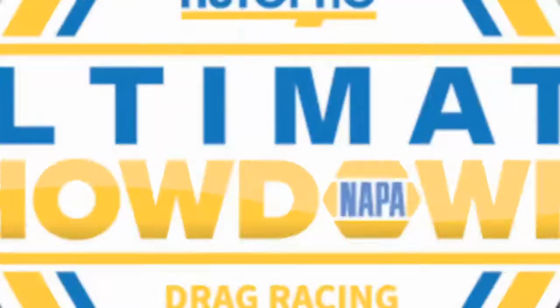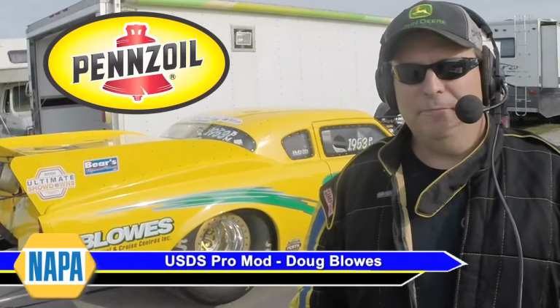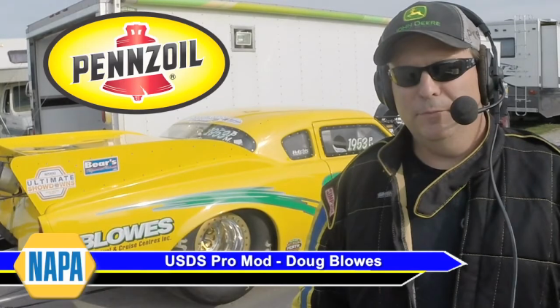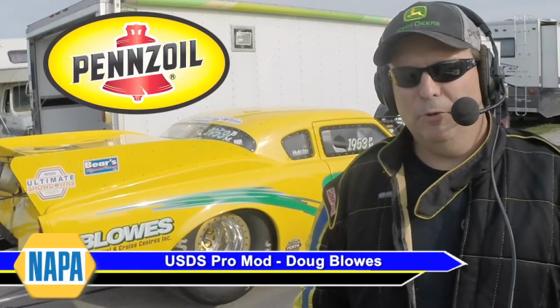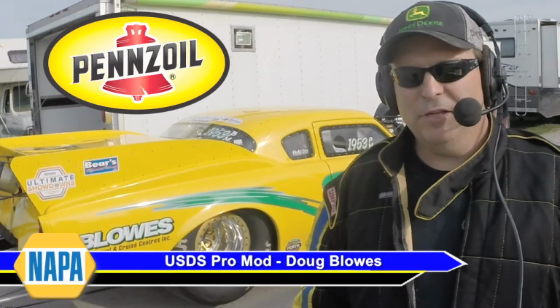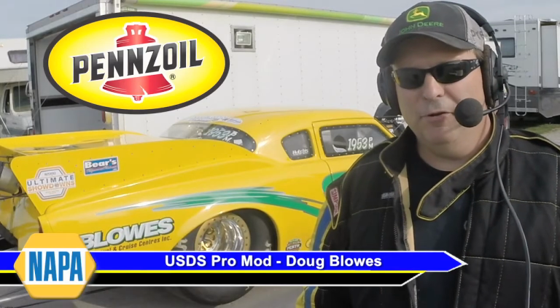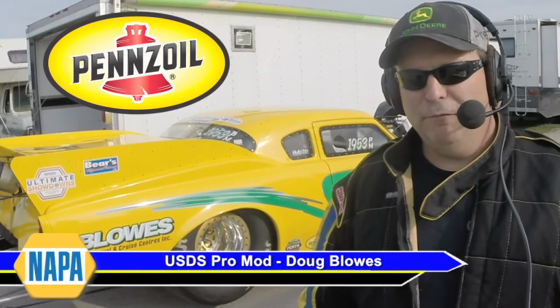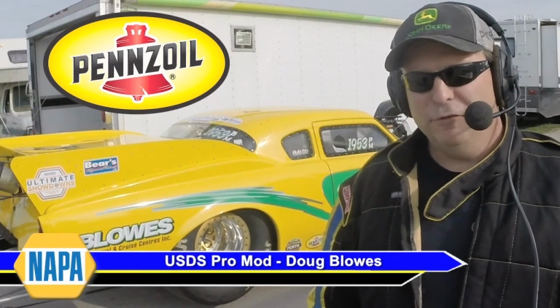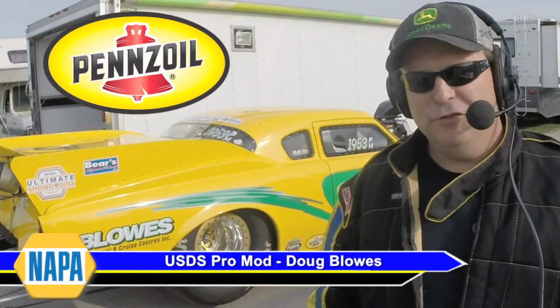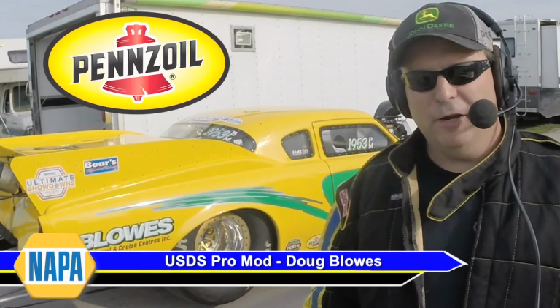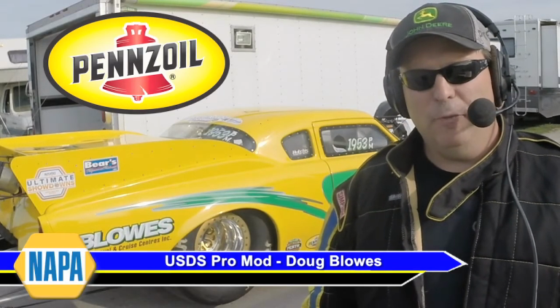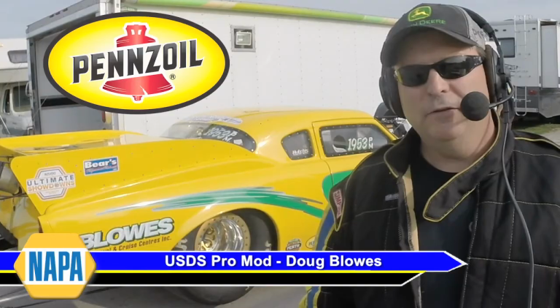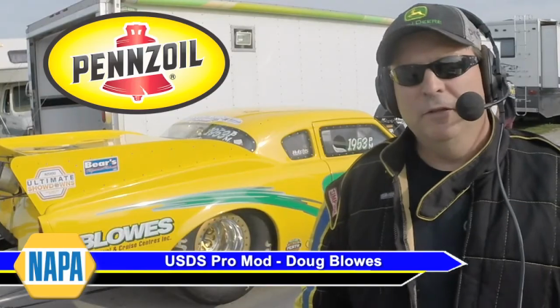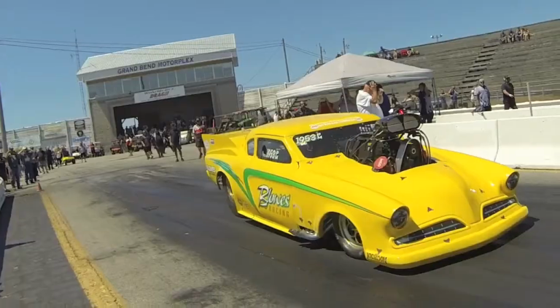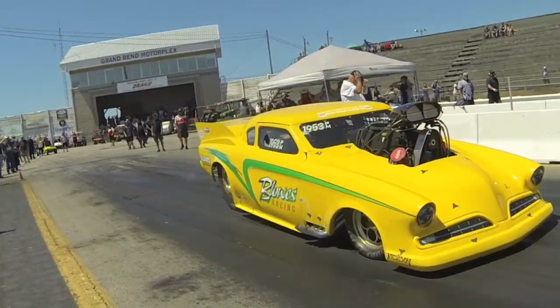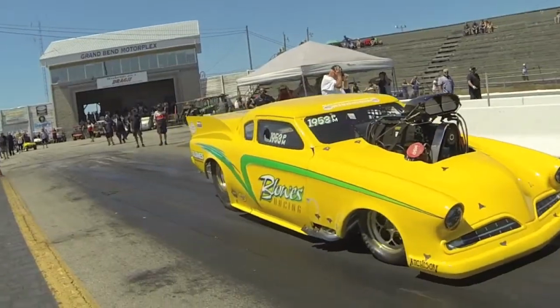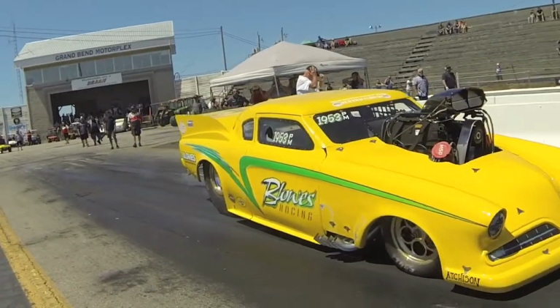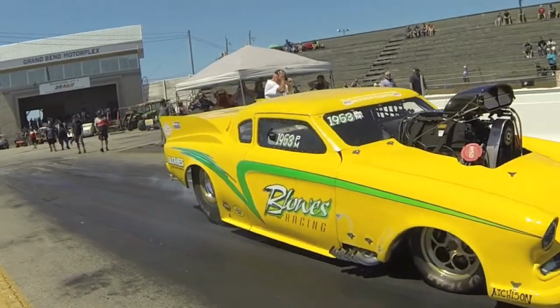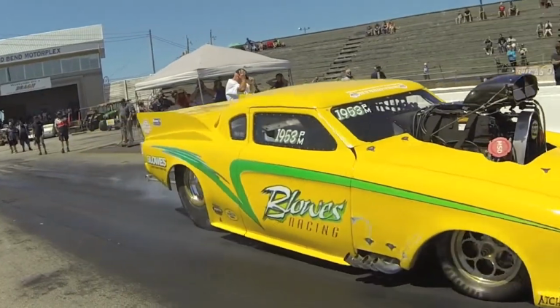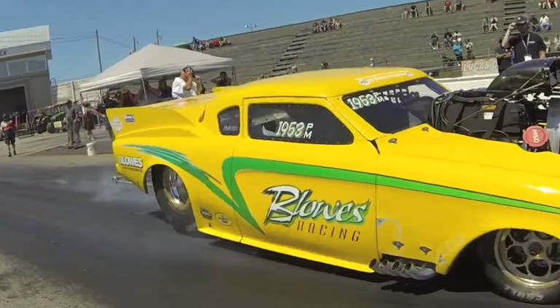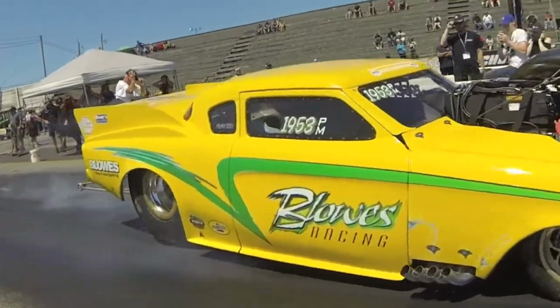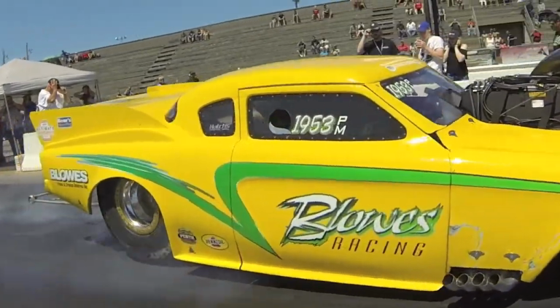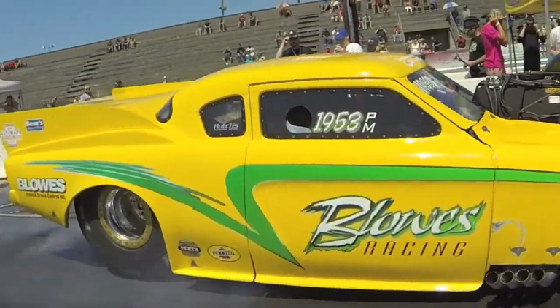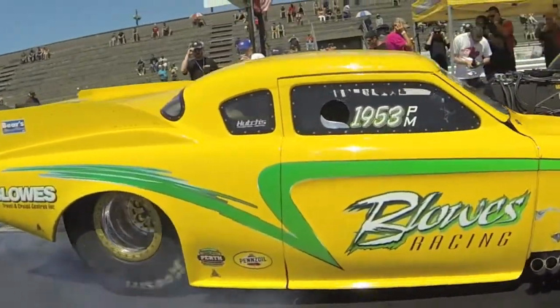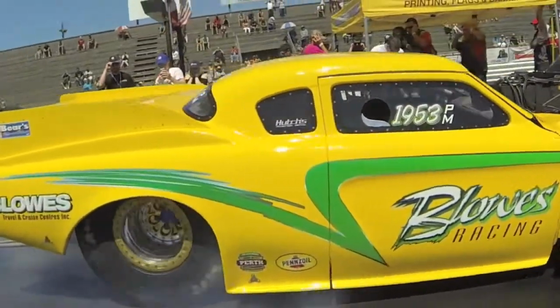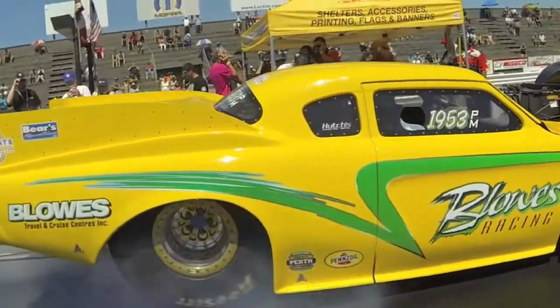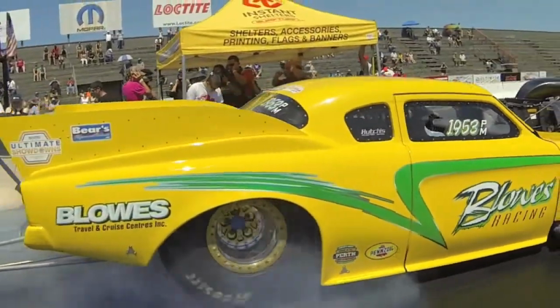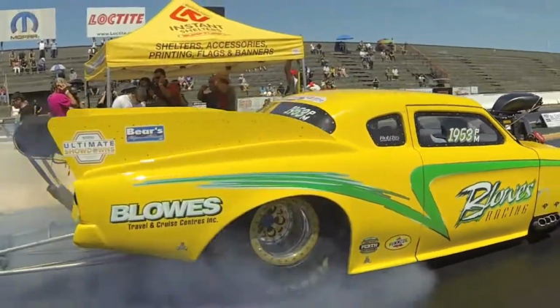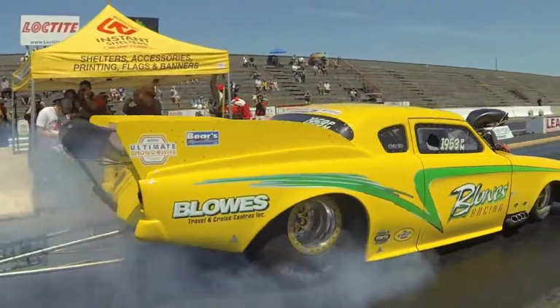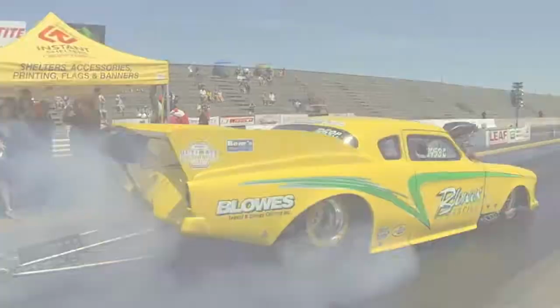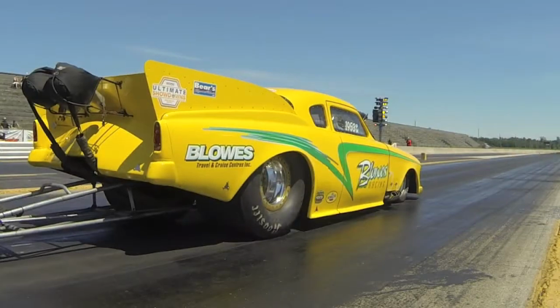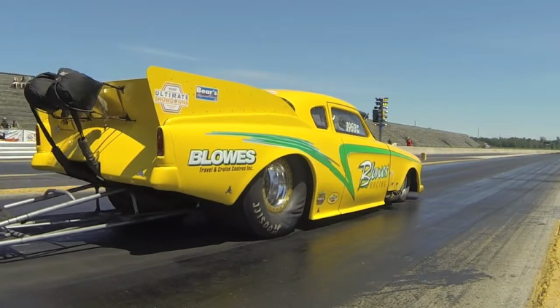Hi, I'm Doug Blows. I'm here with my 53 Studio Baker Pro Mod. It's powered by an Allen Johnson 481X motor with a two-speed power glide.